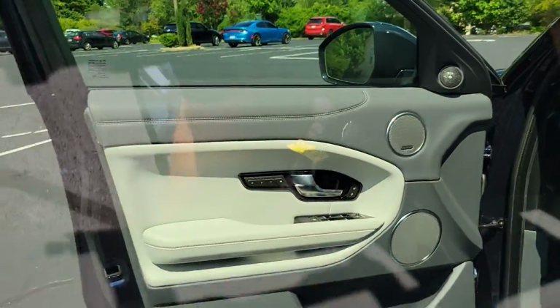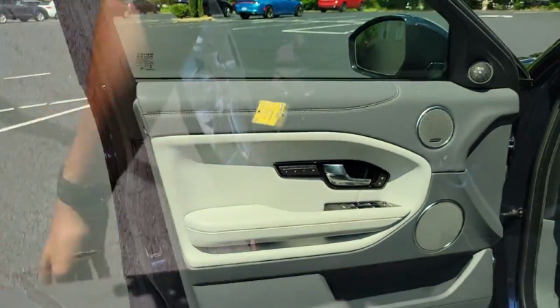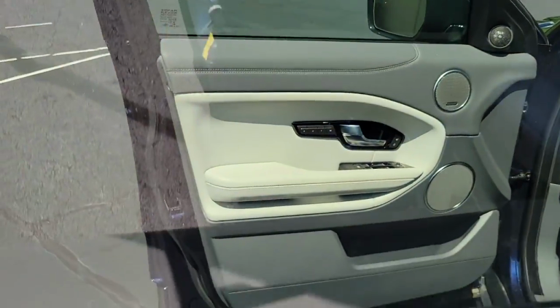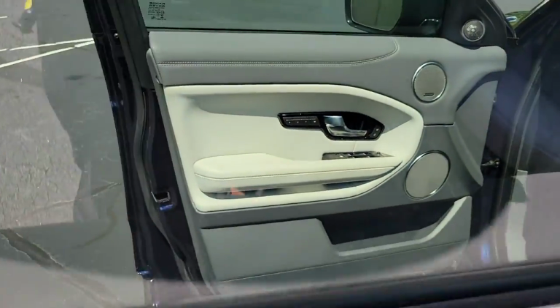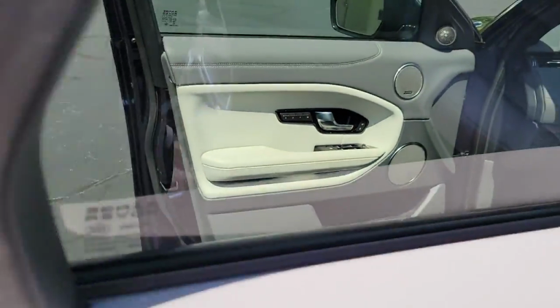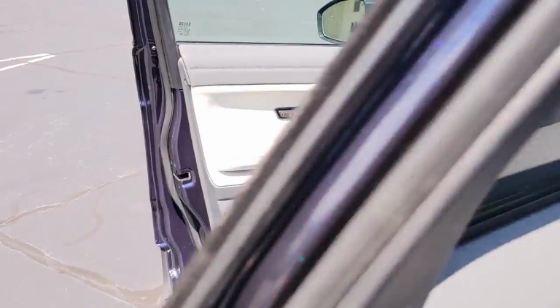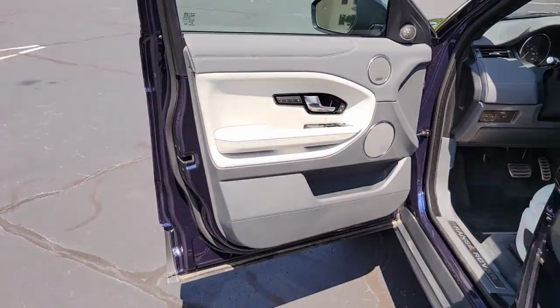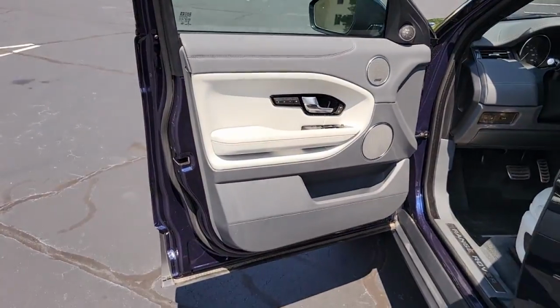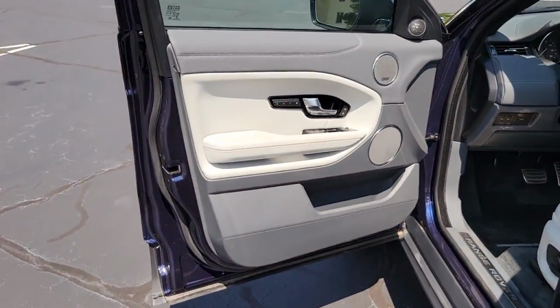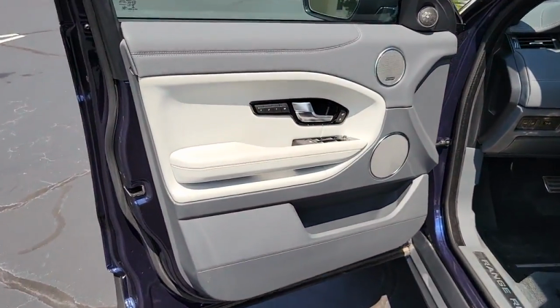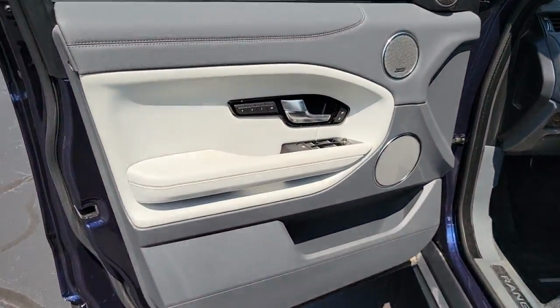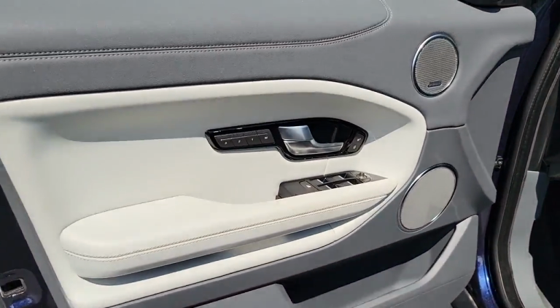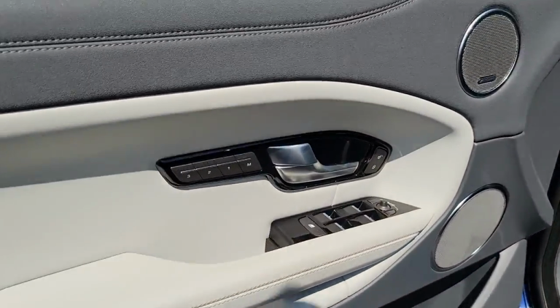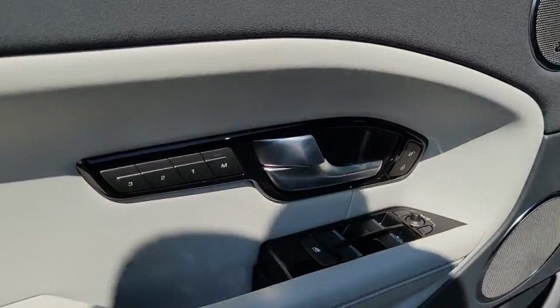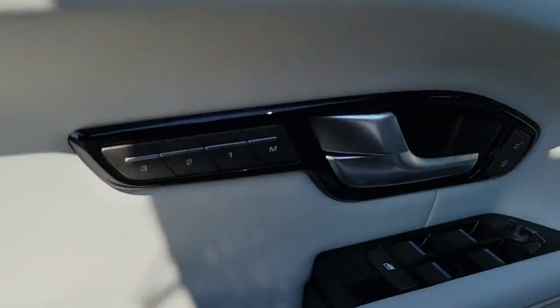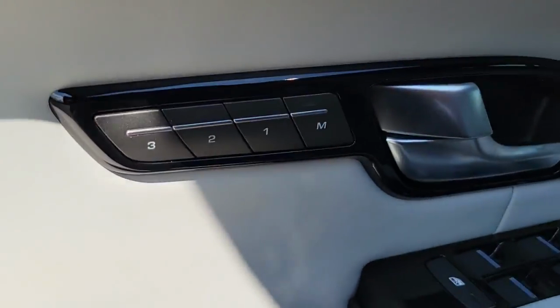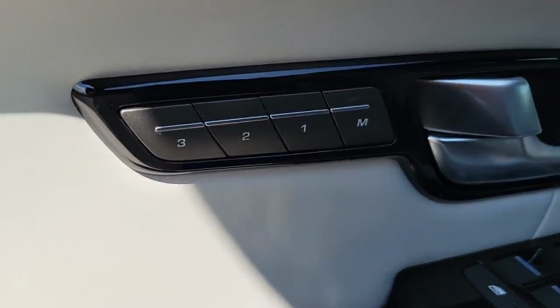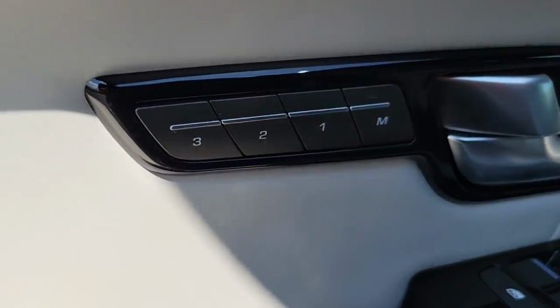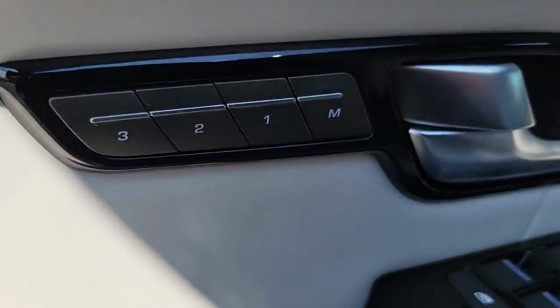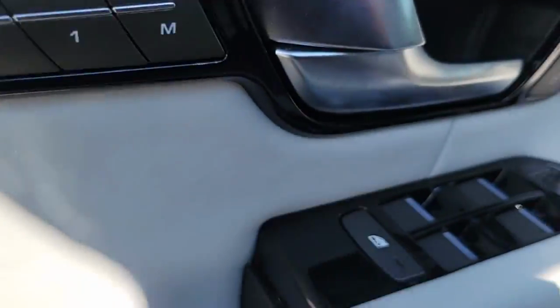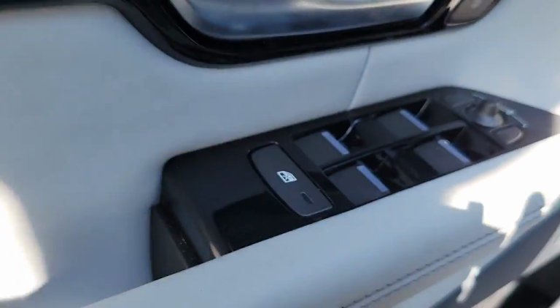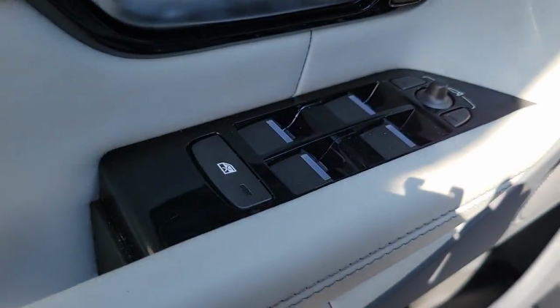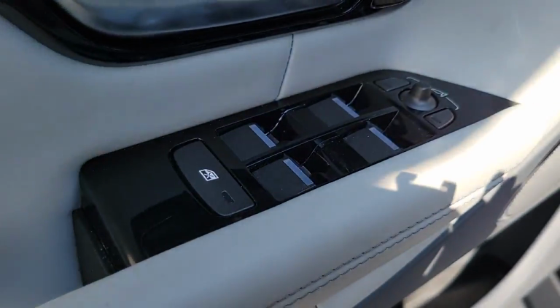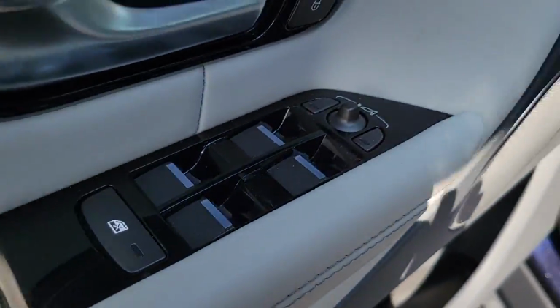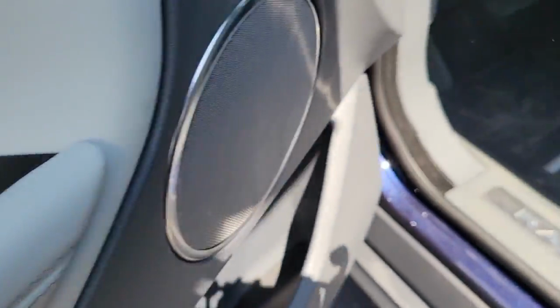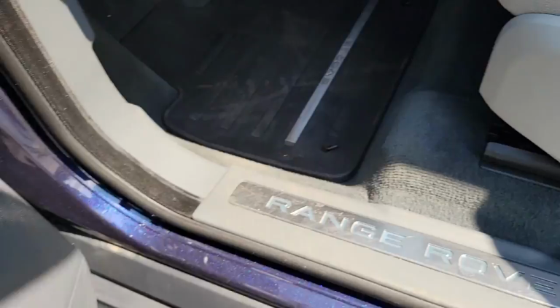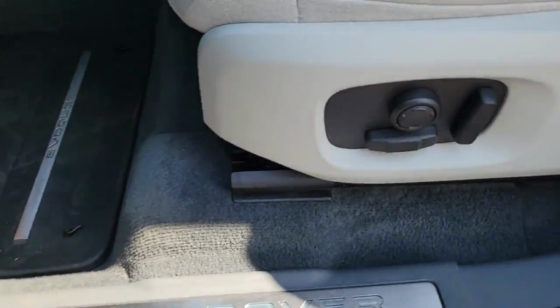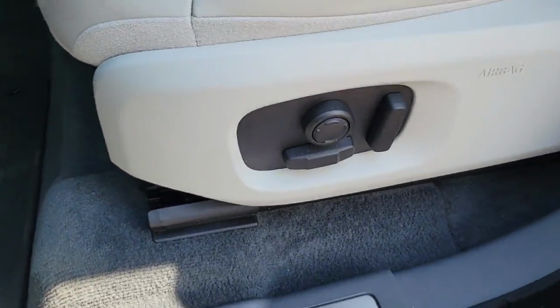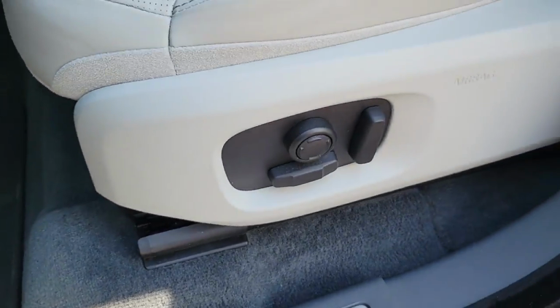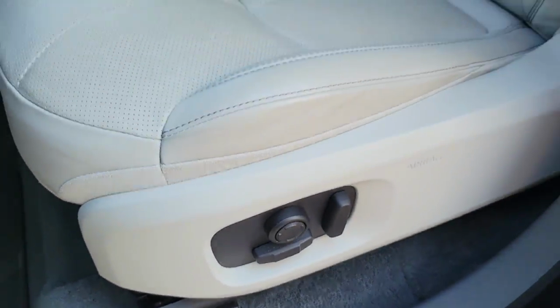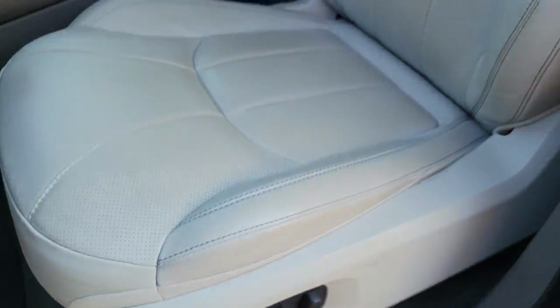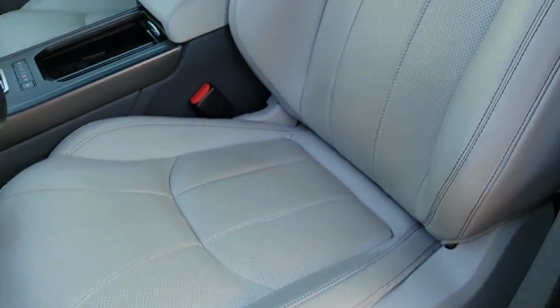Rediscover the pleasure of the drive in this beautifully crafted Range Rover Evoque. Our staff will toss you the keys and give you an outstanding customer experience.